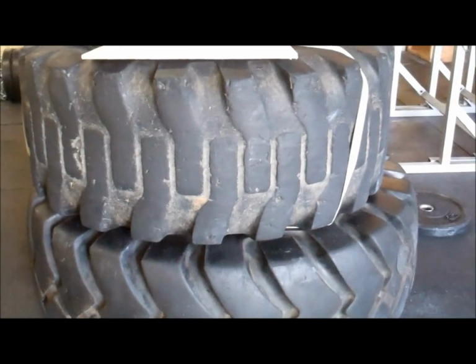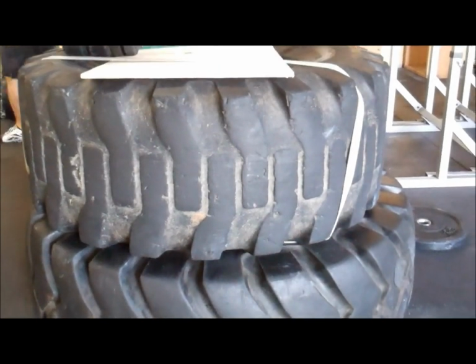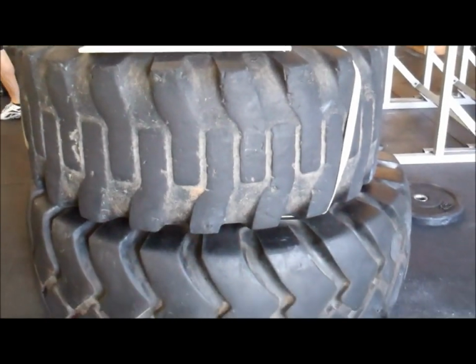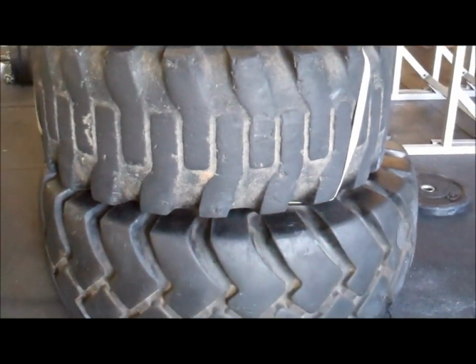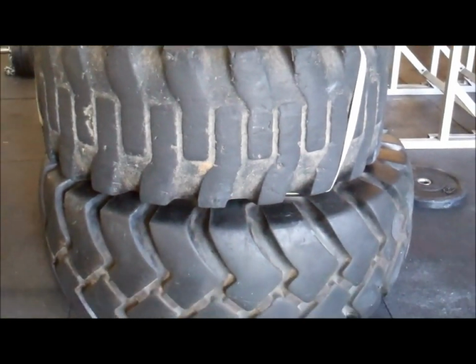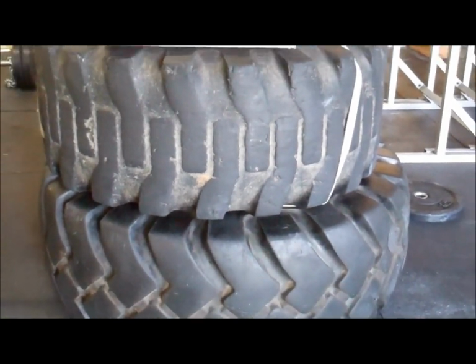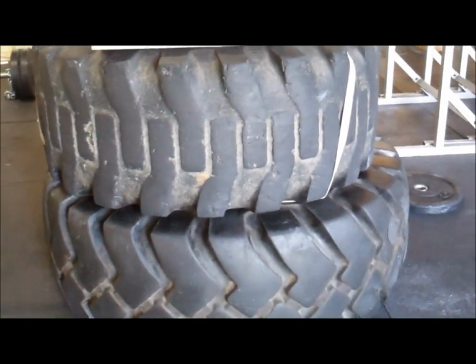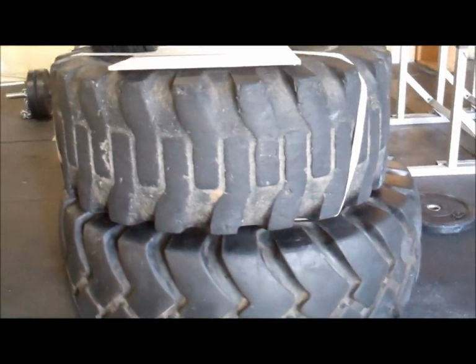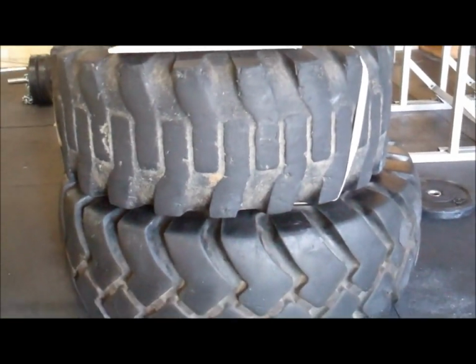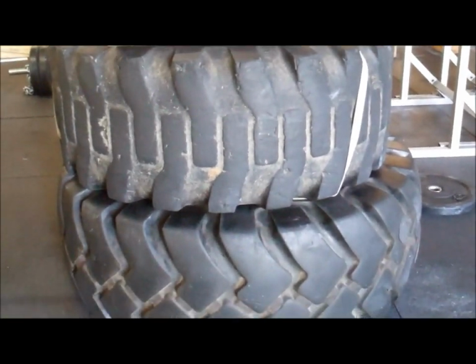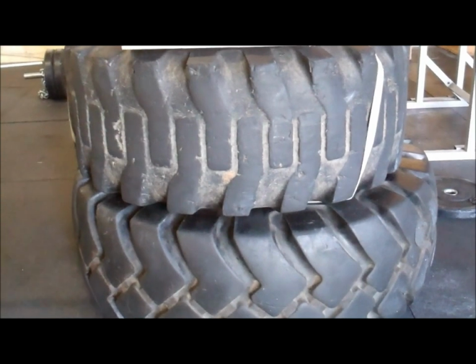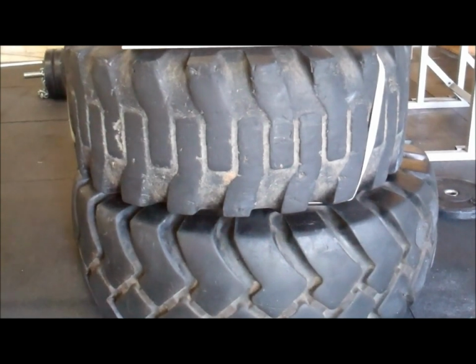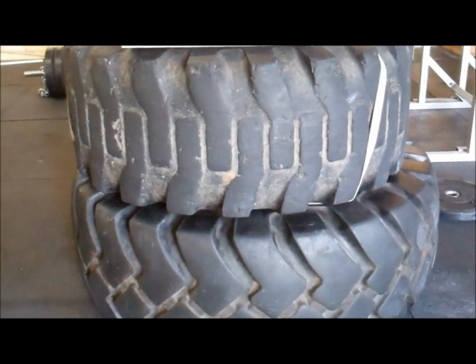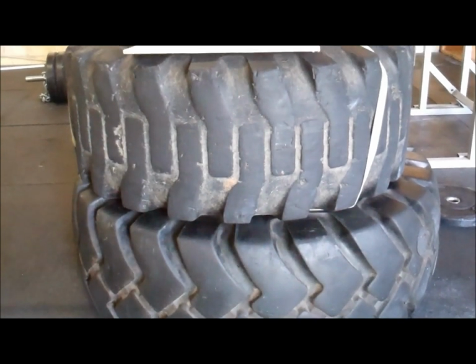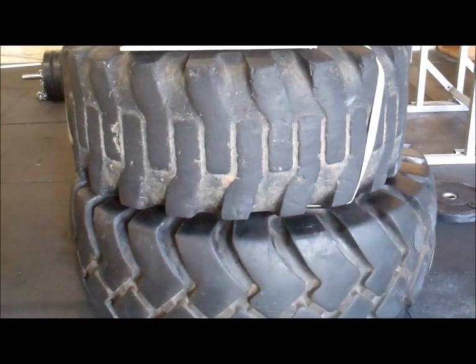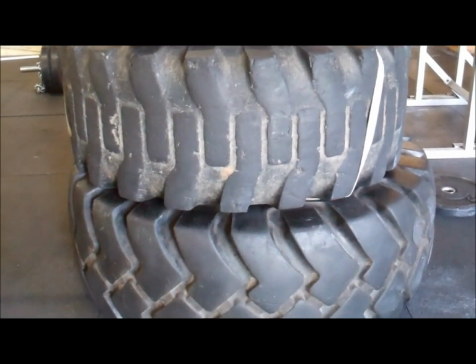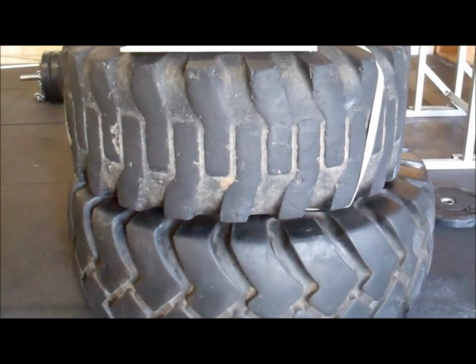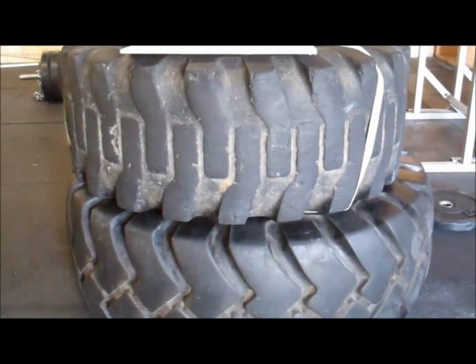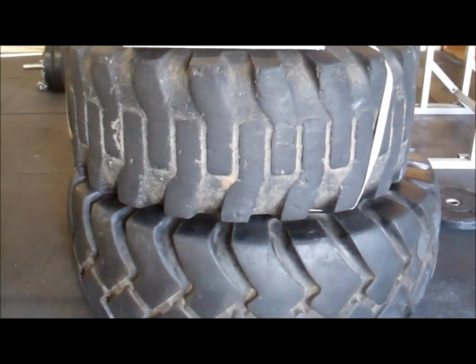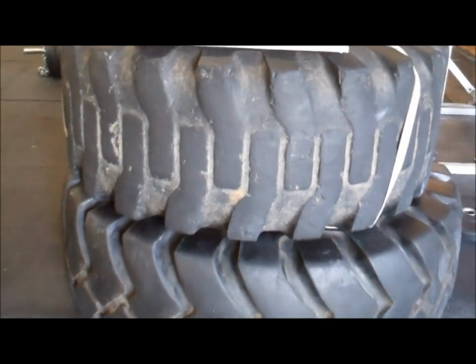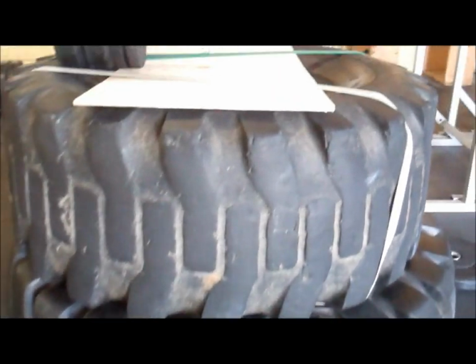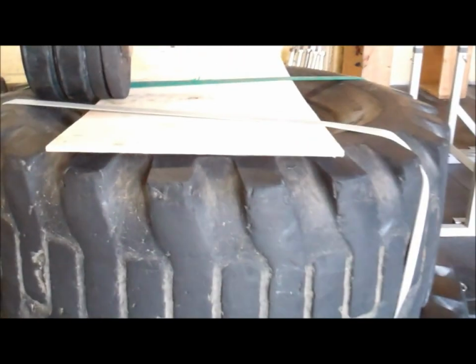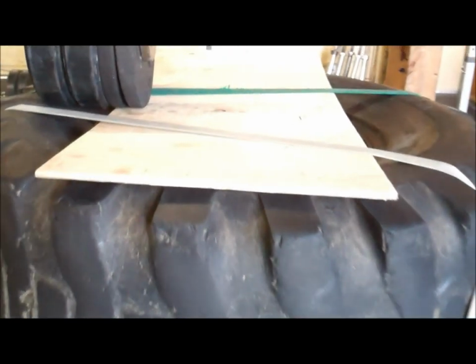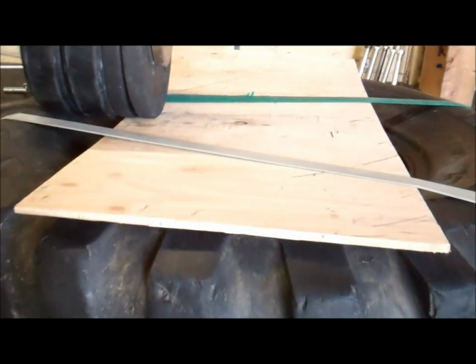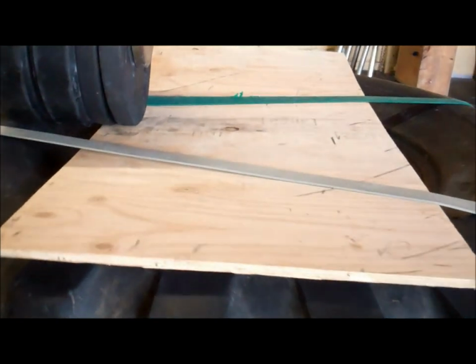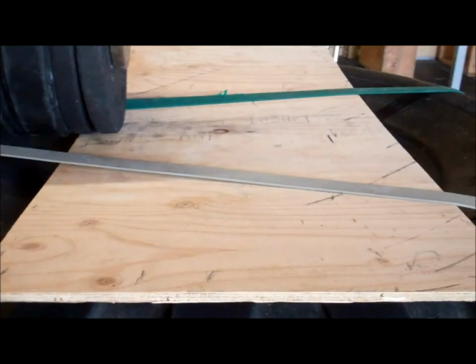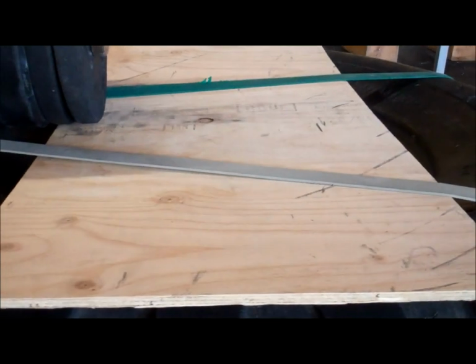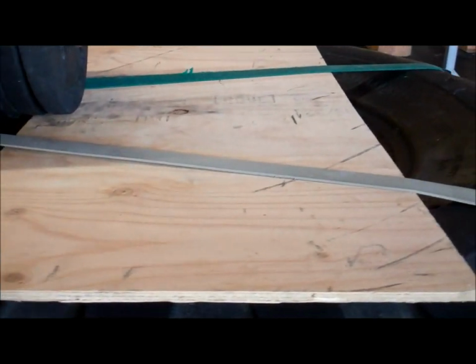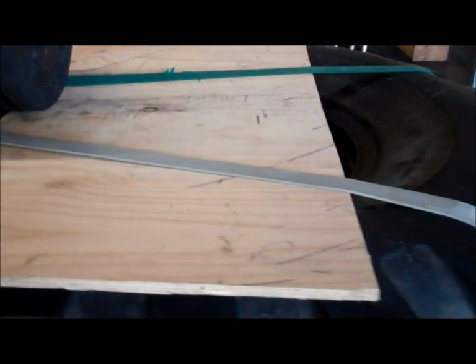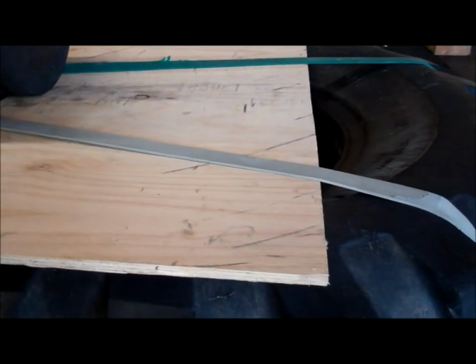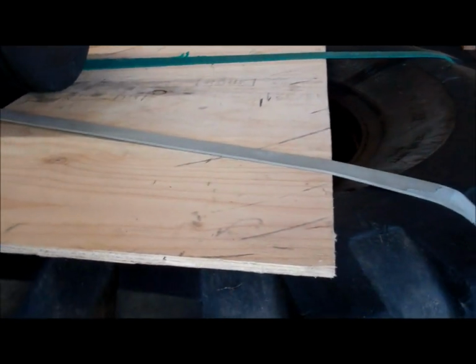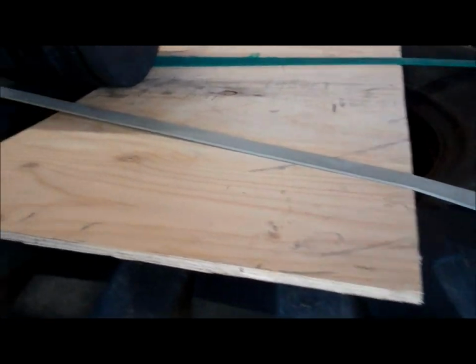We're here at Imperial, showing off our little ghetto Olympic lifting technique boxes — couple tires, plywood on there, hold it down with some monster bands.